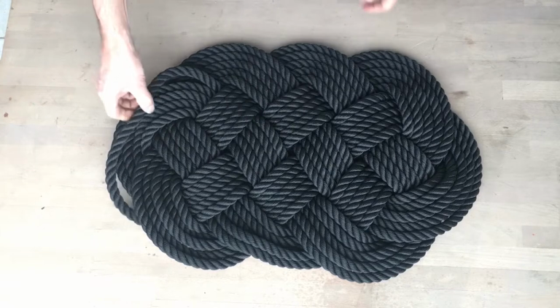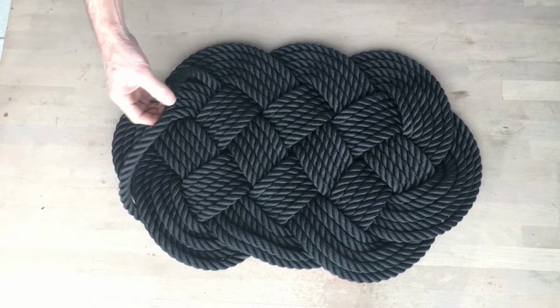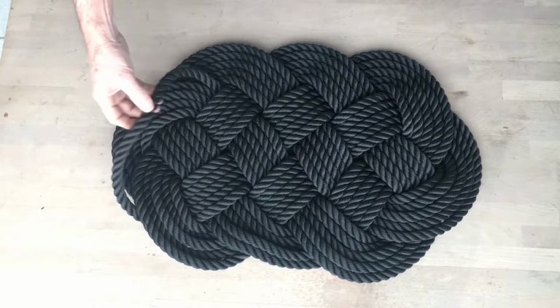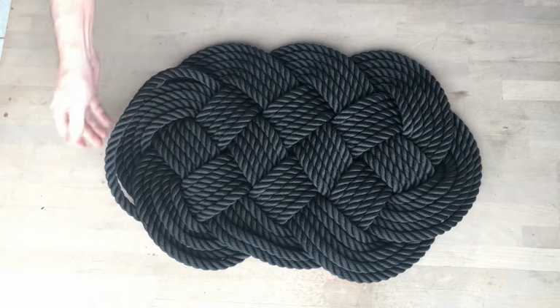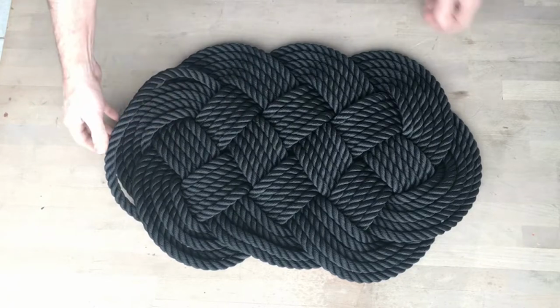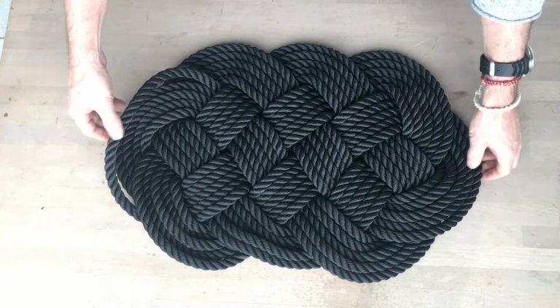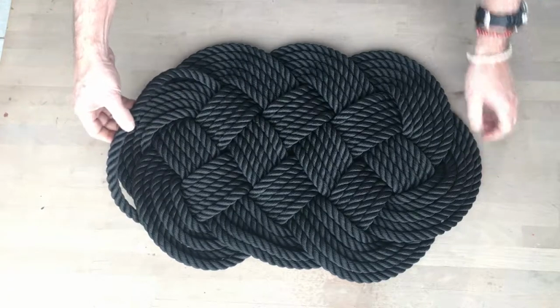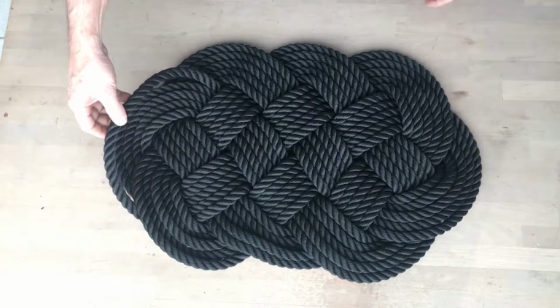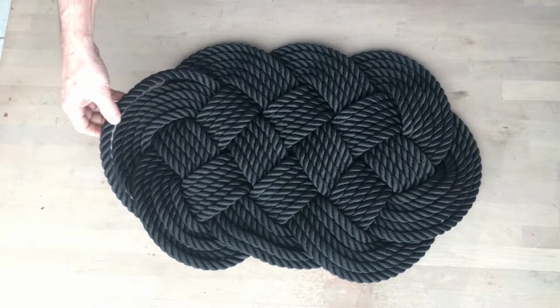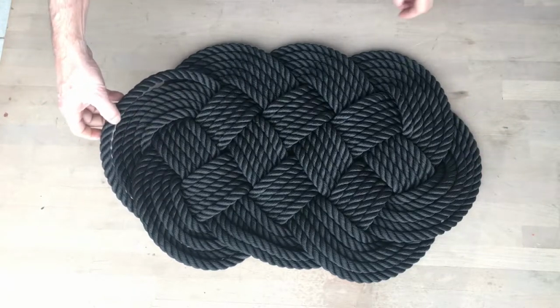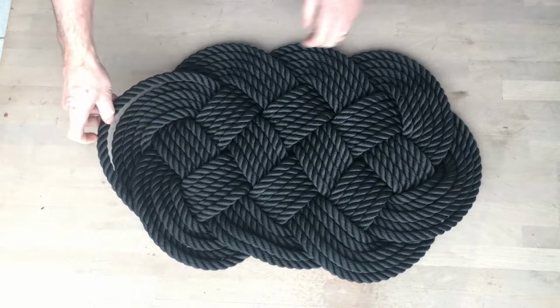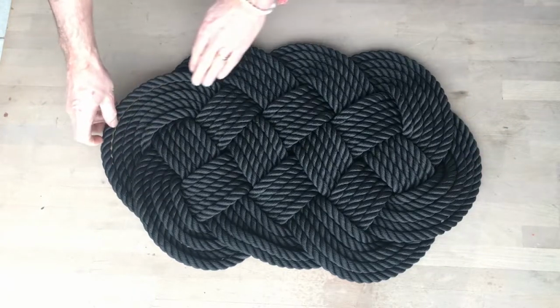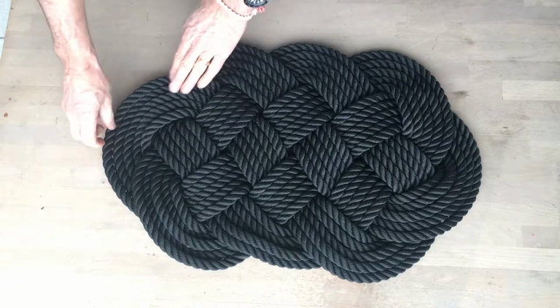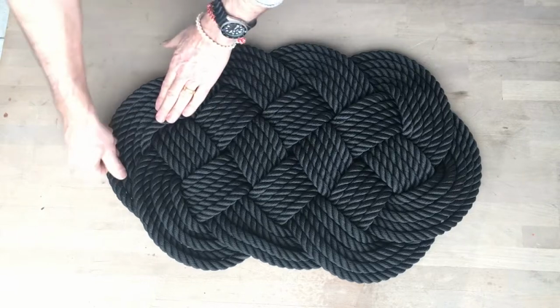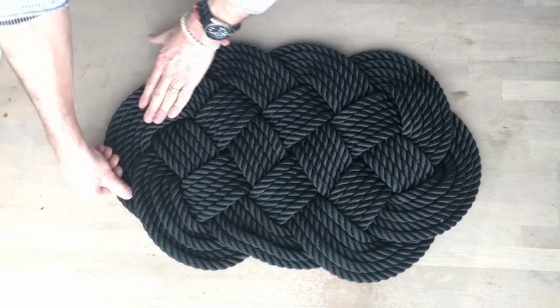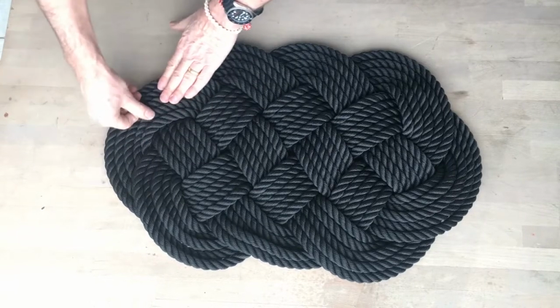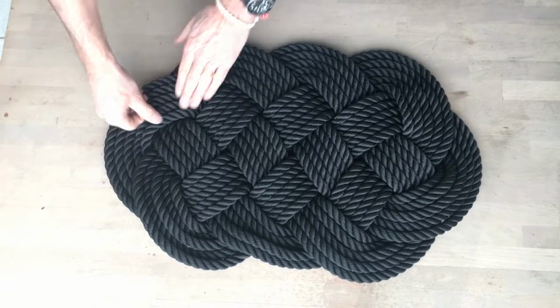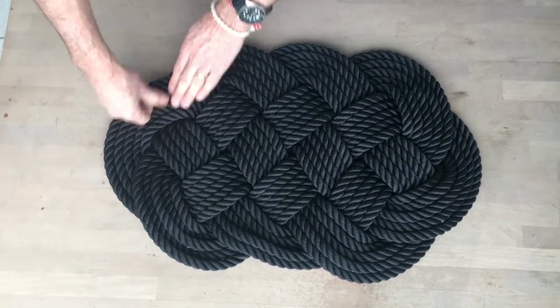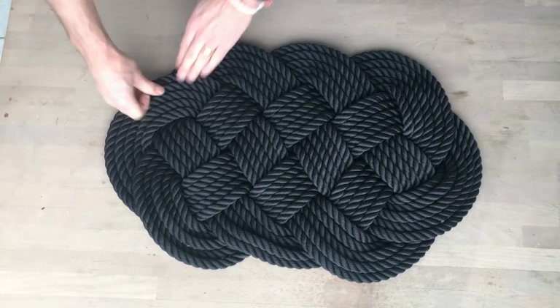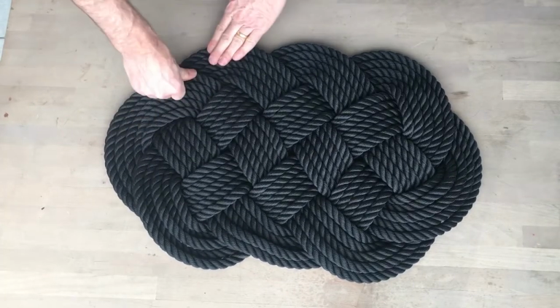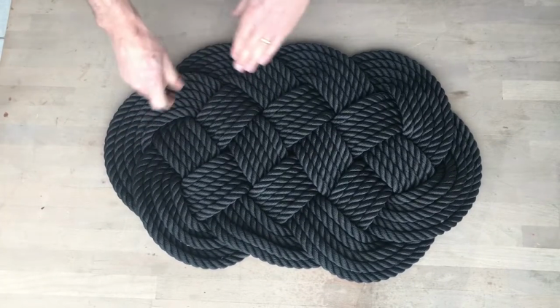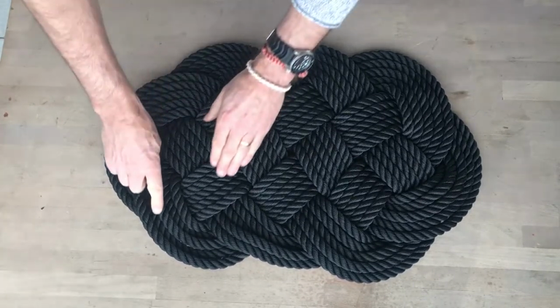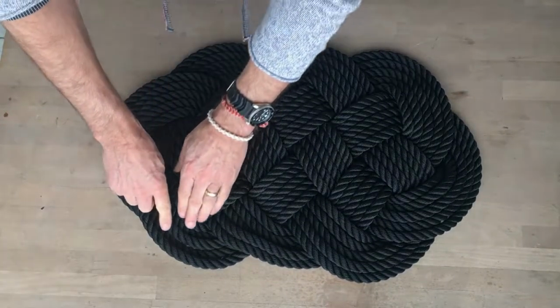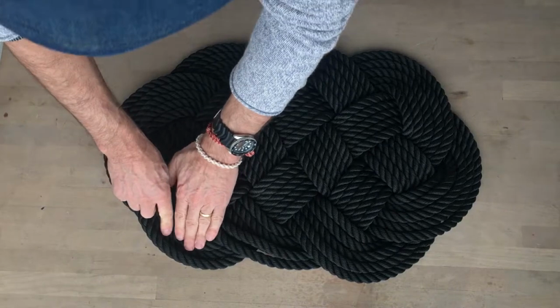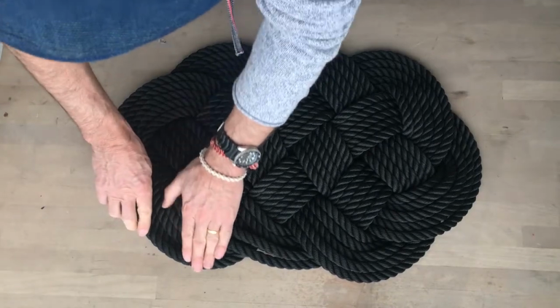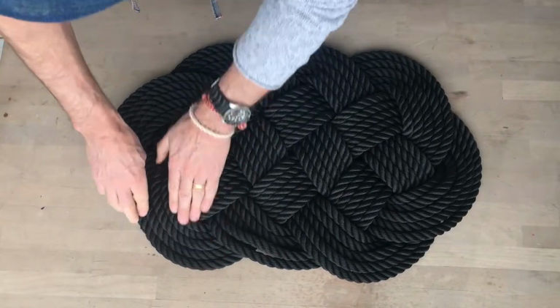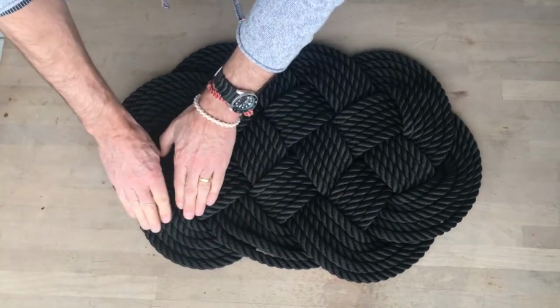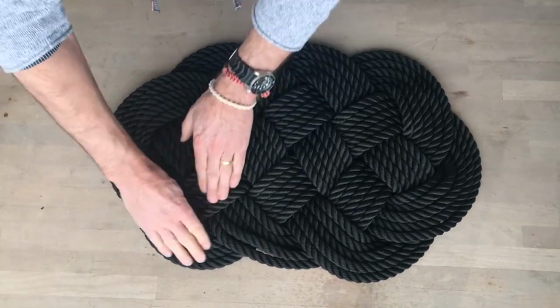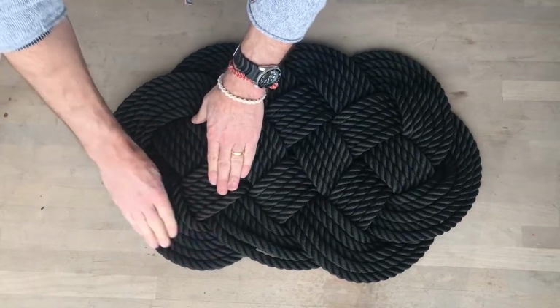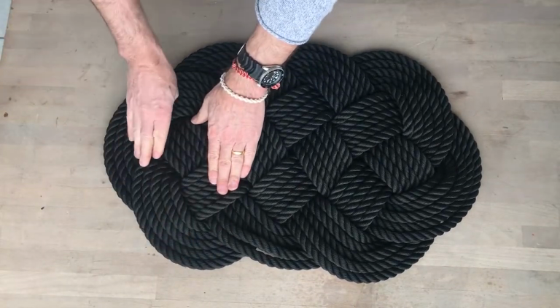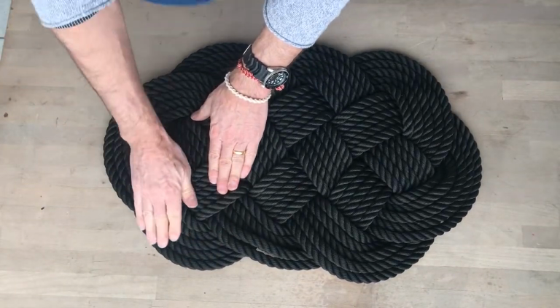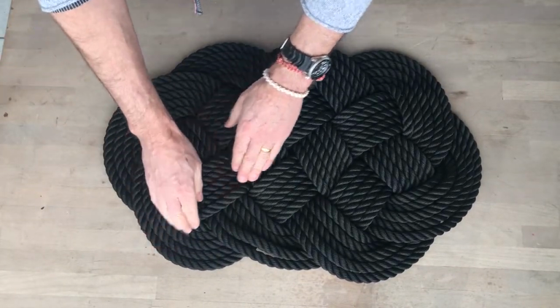This one's completely loose. The outside ones are the ones that are most likely to get loose. Push them over and just press them all down. Press them down and they run nice and parallel.